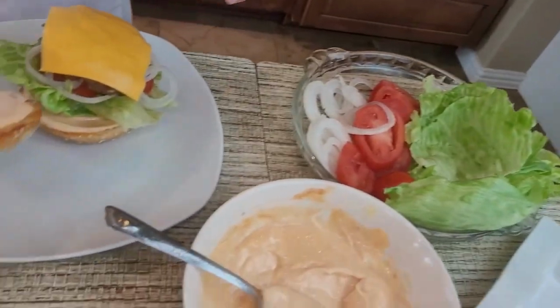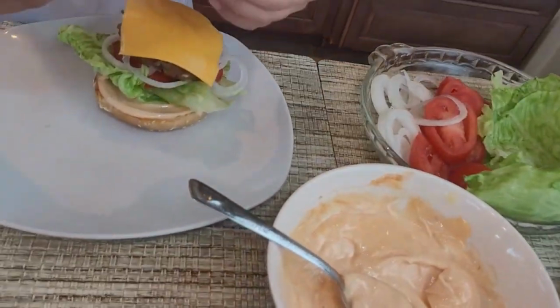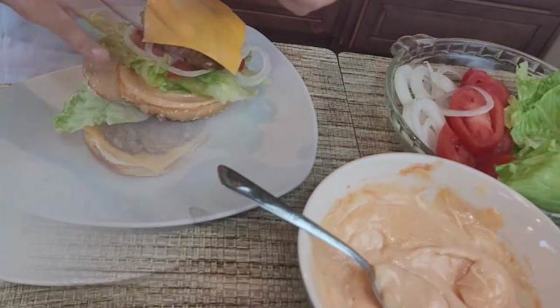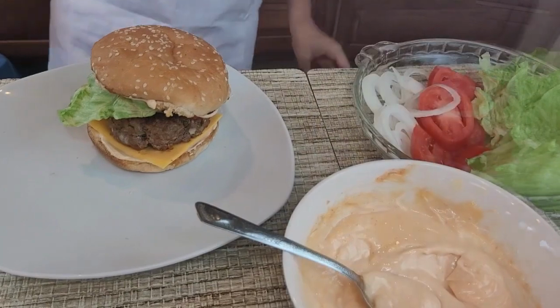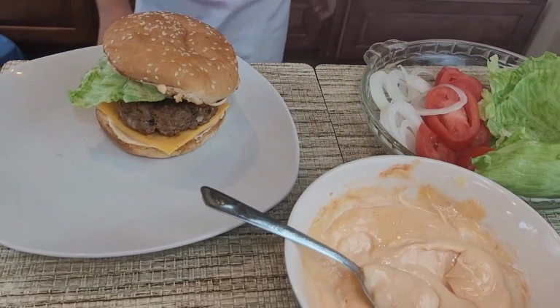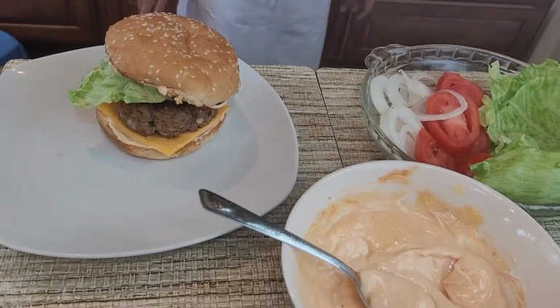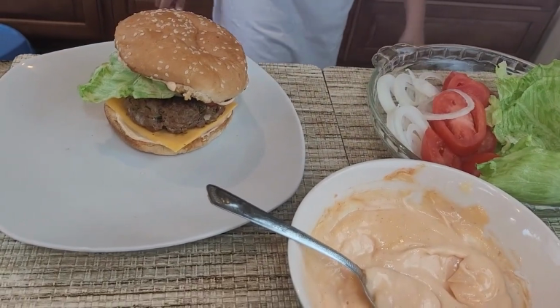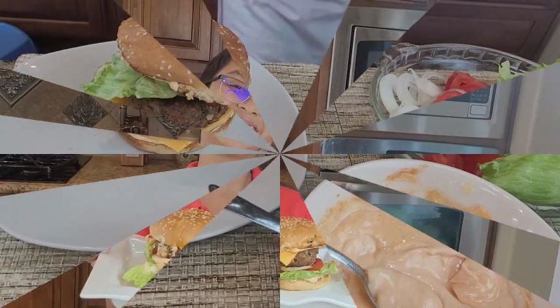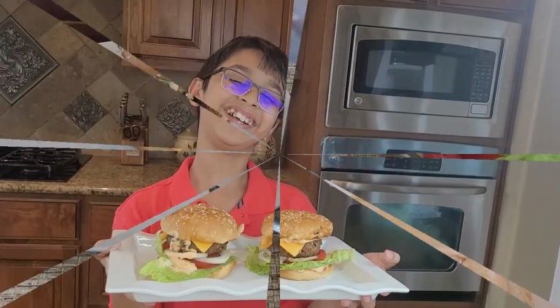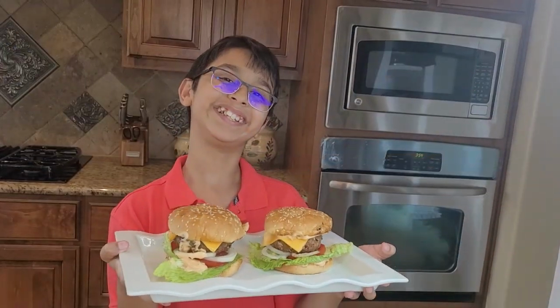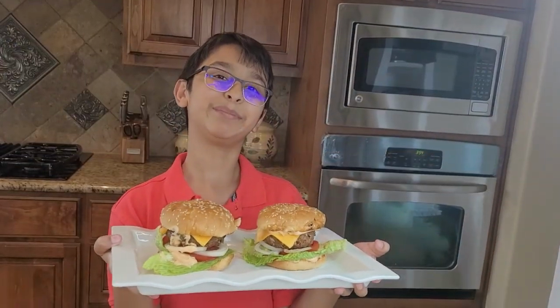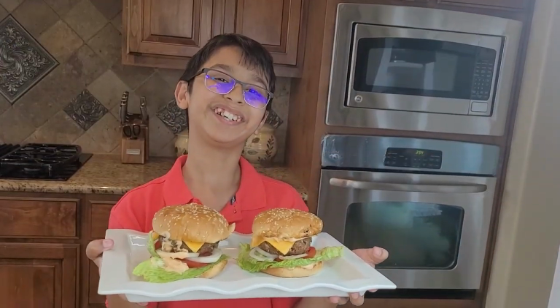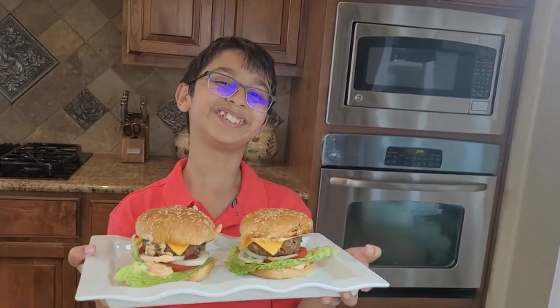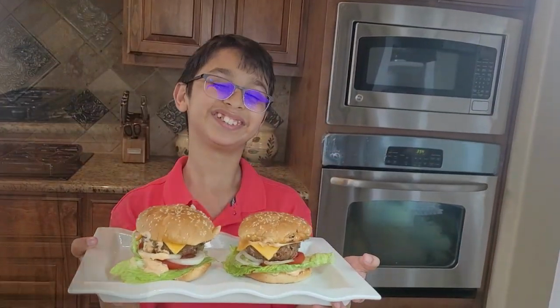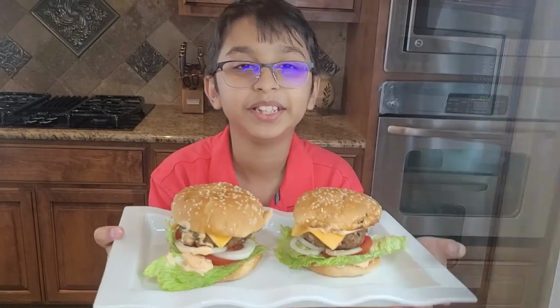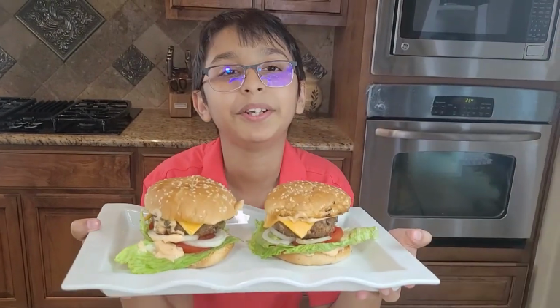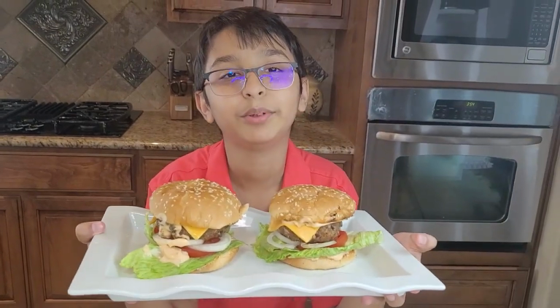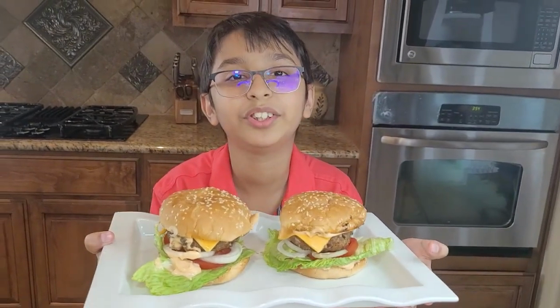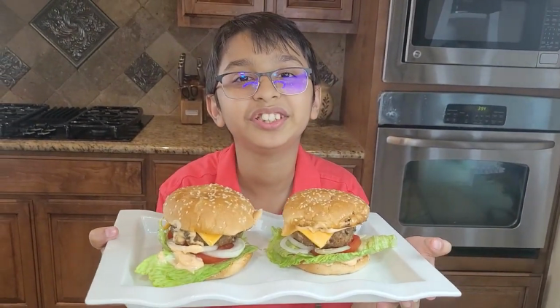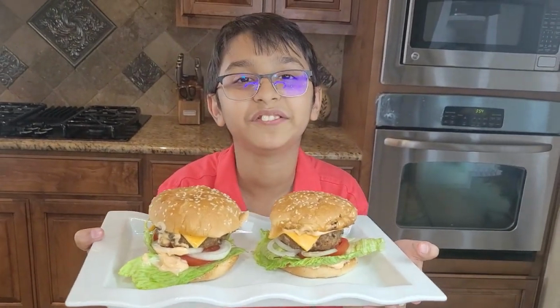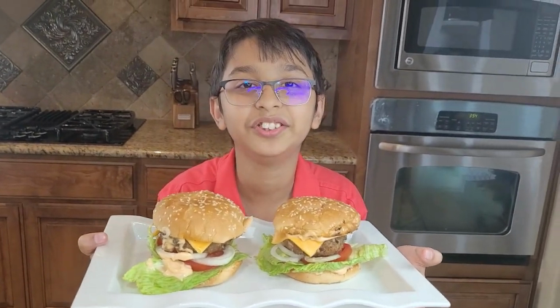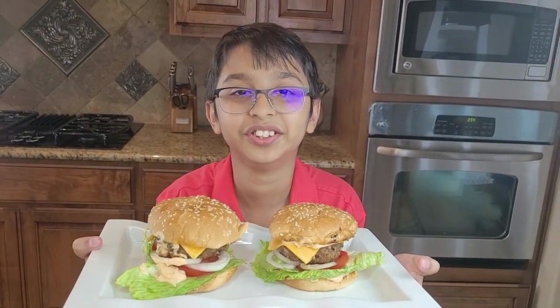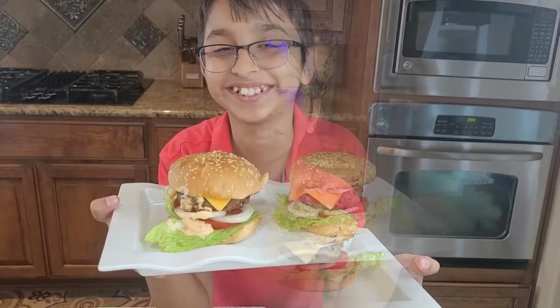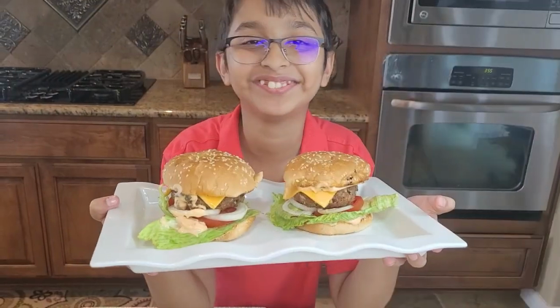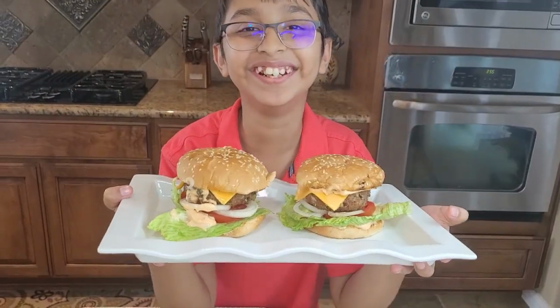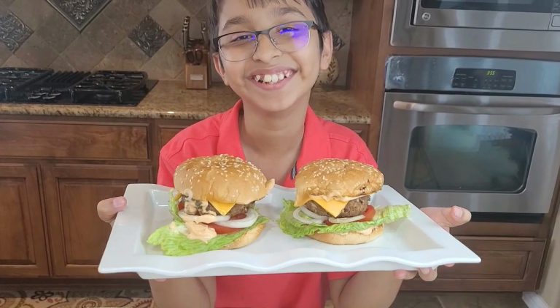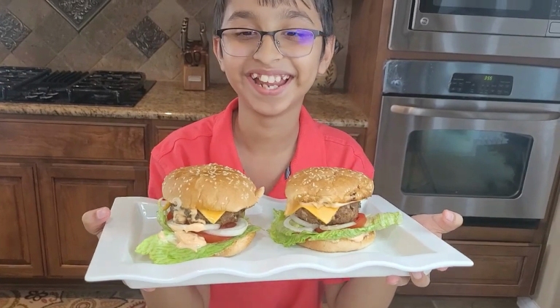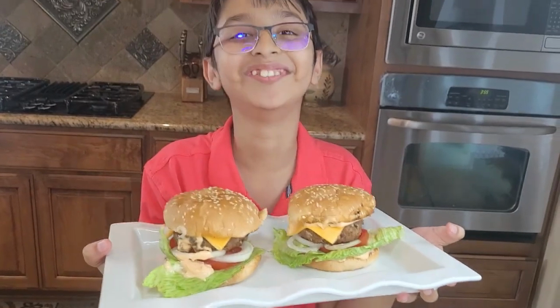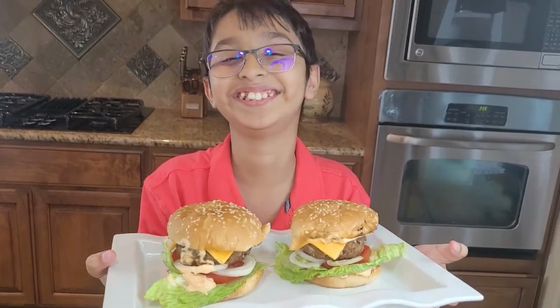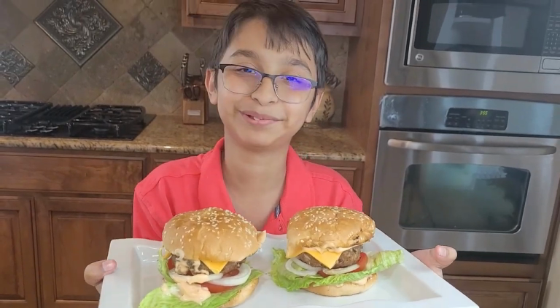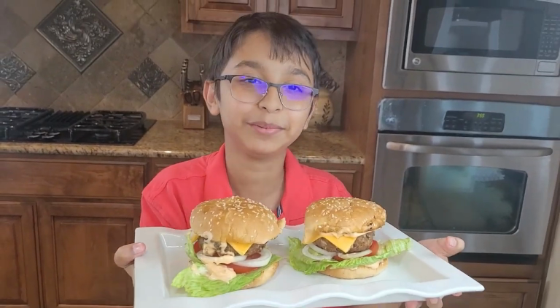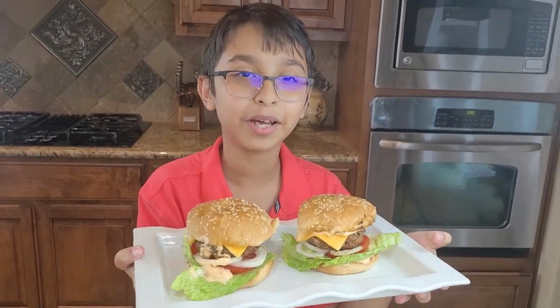Then place the bun on top — there it is, my burger! Please comment down below what you want to see in the future, share this video, and don't forget to subscribe. Bye!